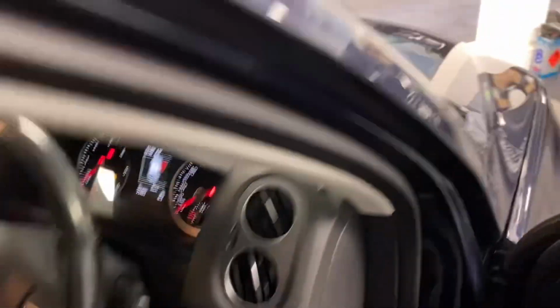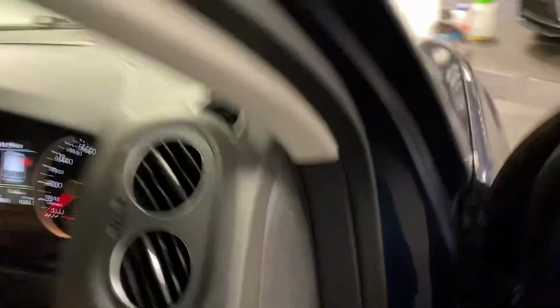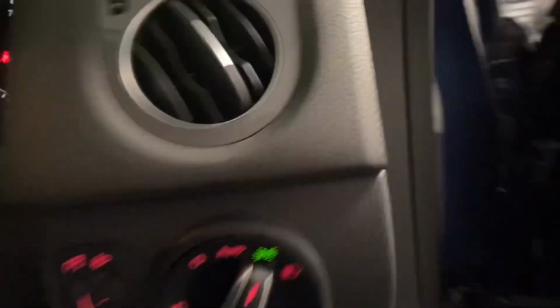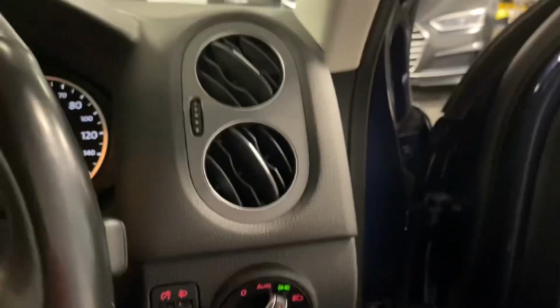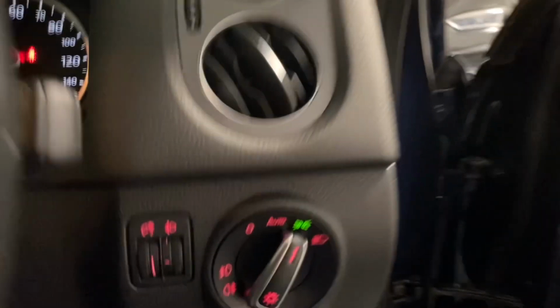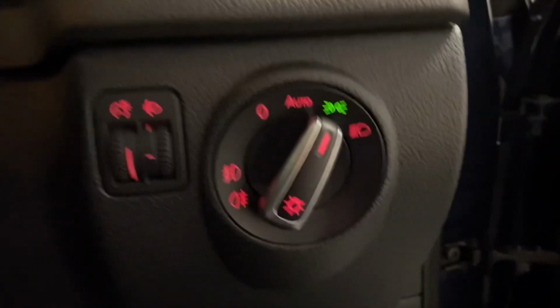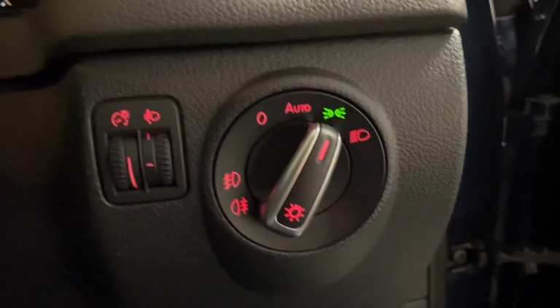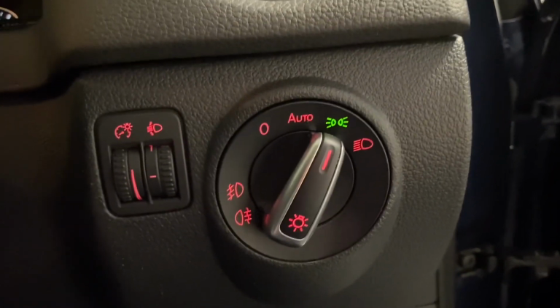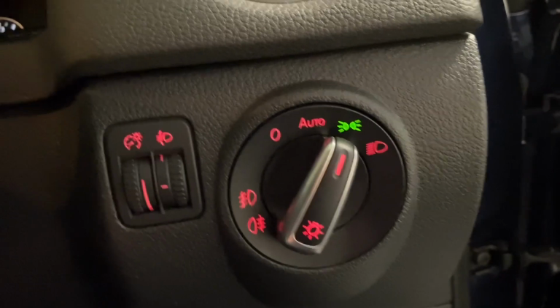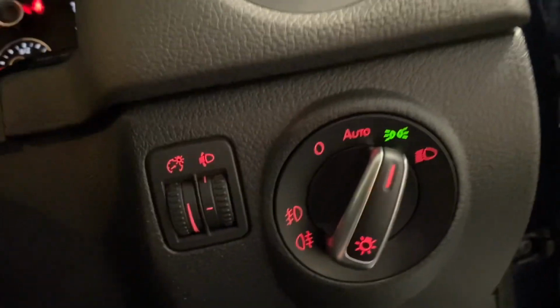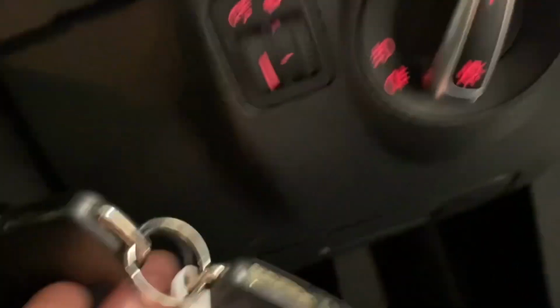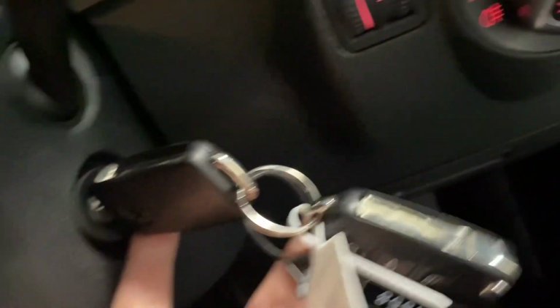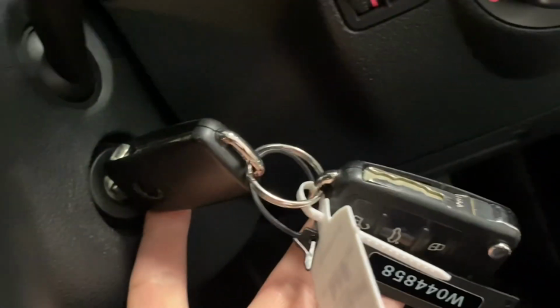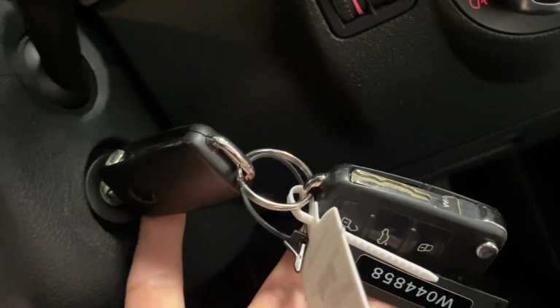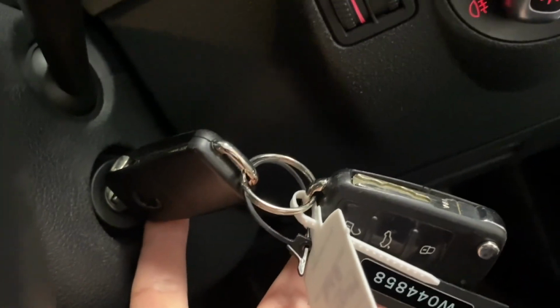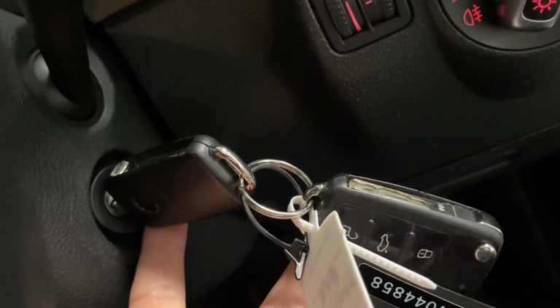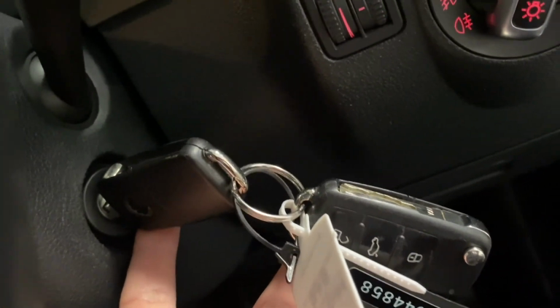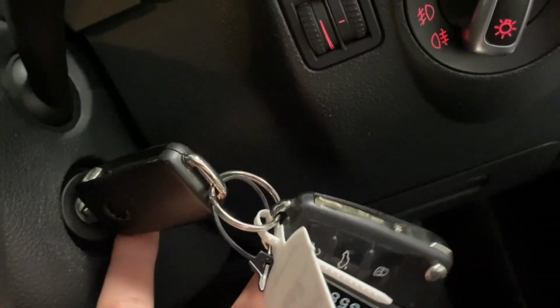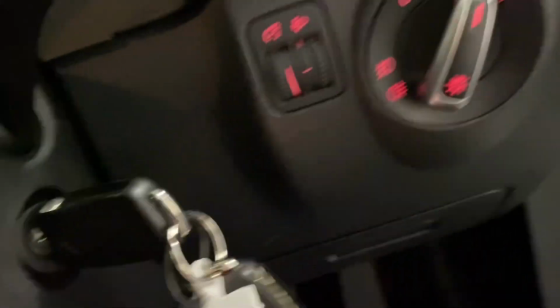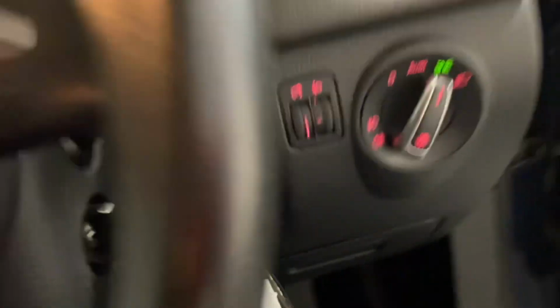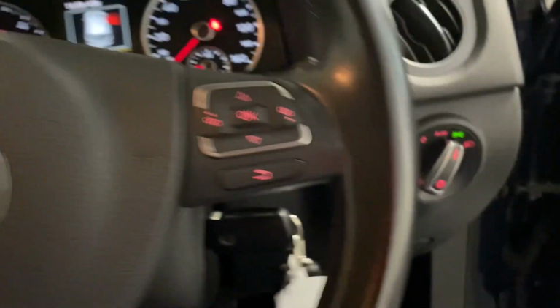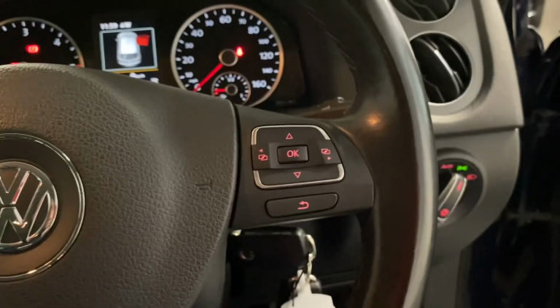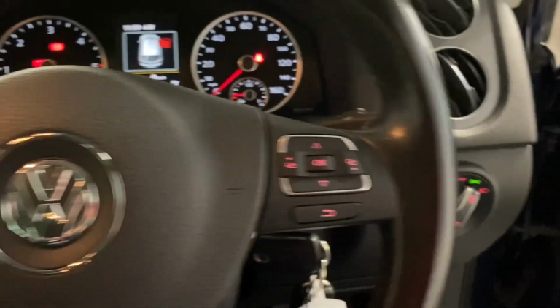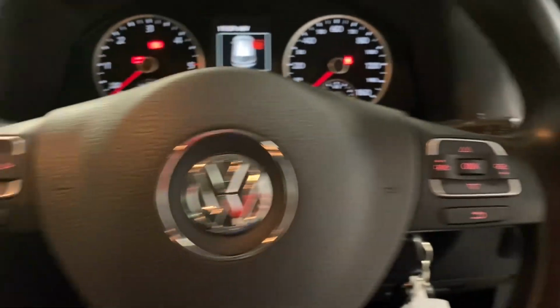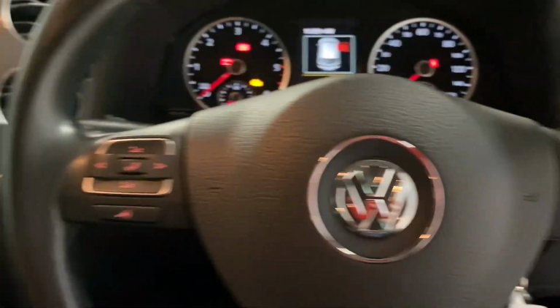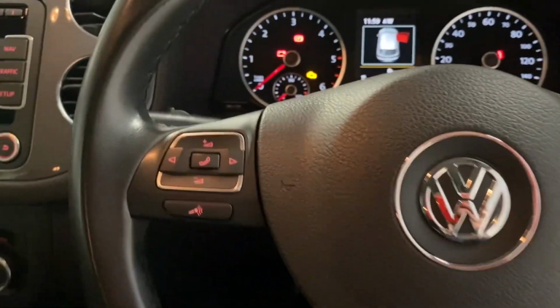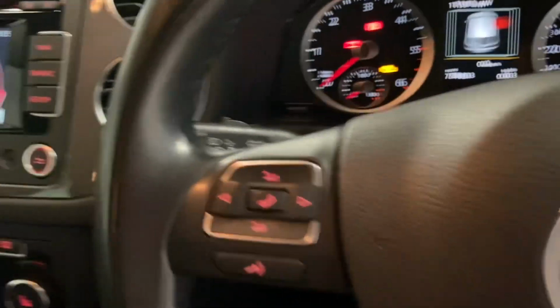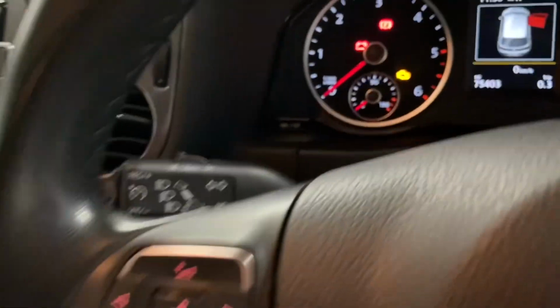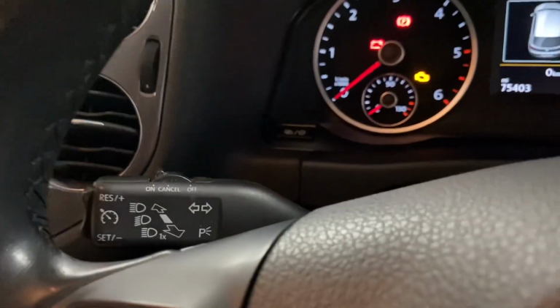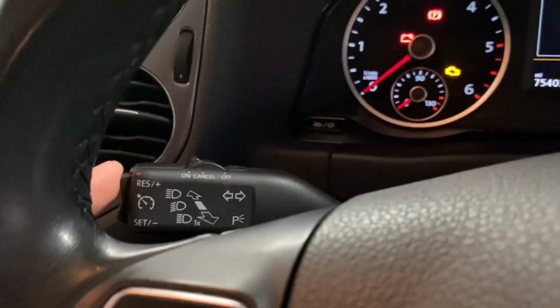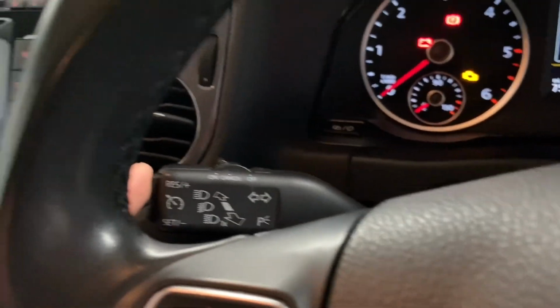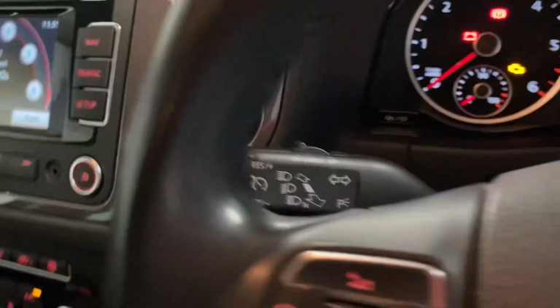Stepping inside, we can see we've got the automatic lights and wipers just there. Both sets of keys with all the paperwork including the service book, which is all stamped. We've also got the multi-function steering wheel with the optional cruise control on the end there.